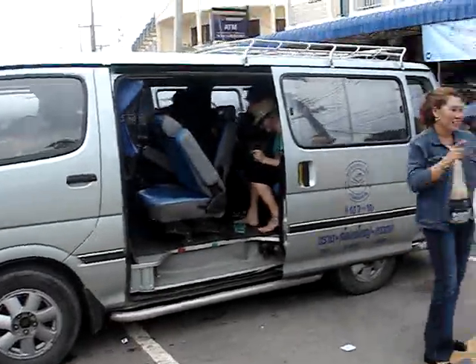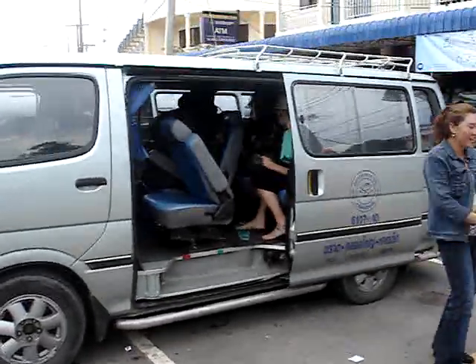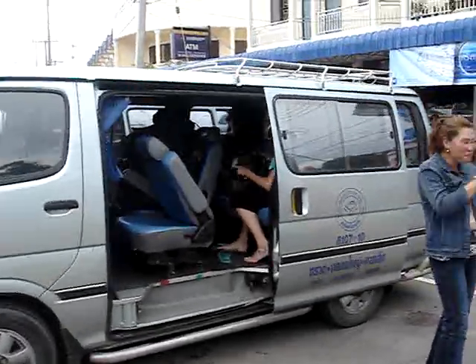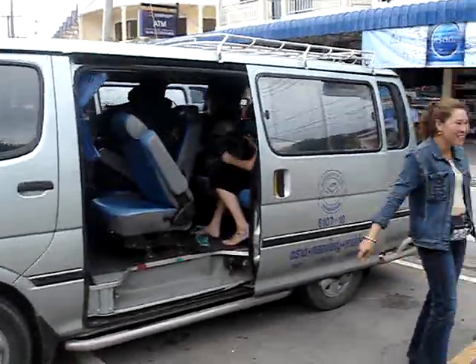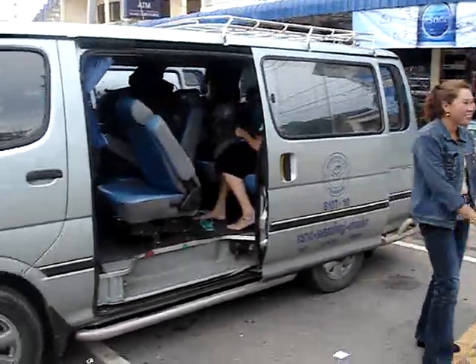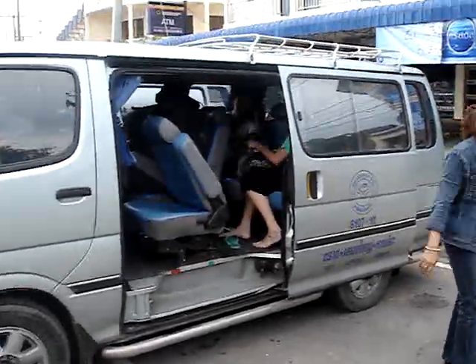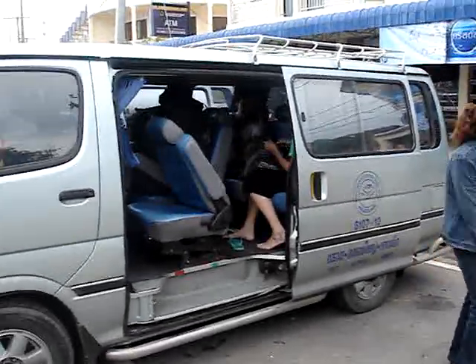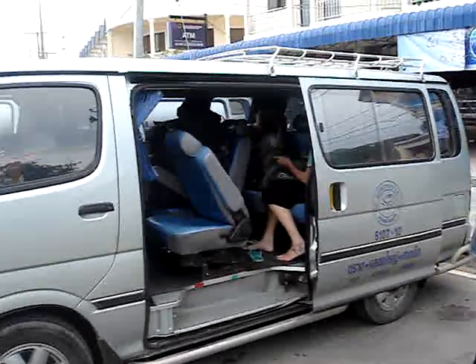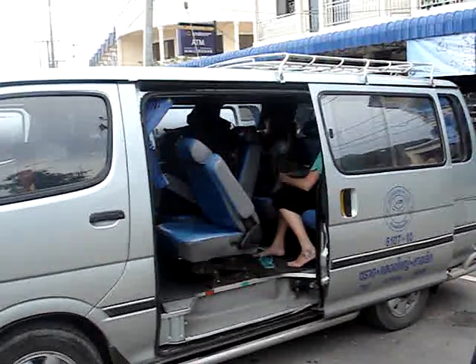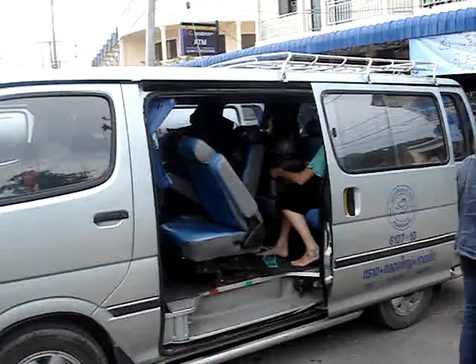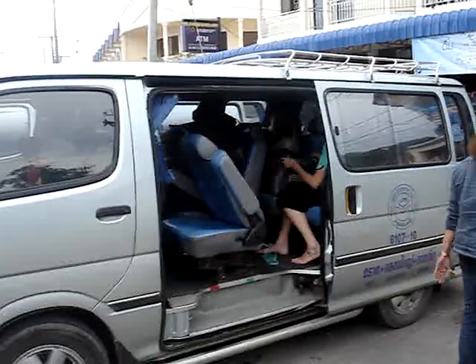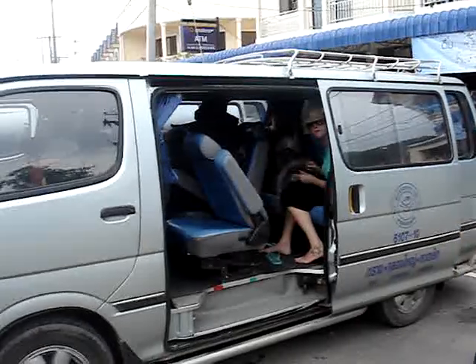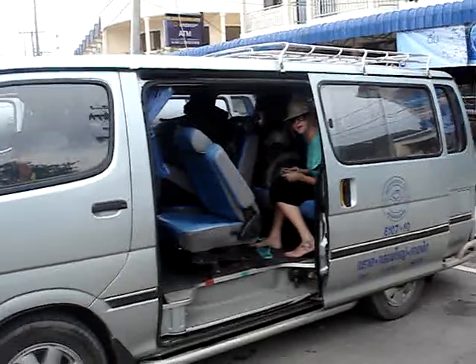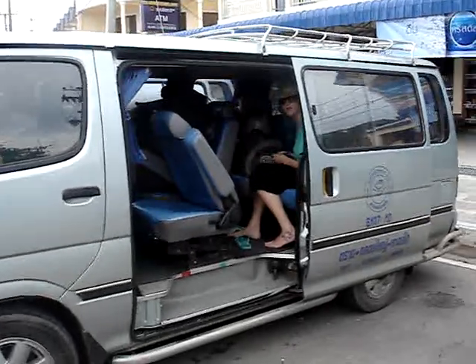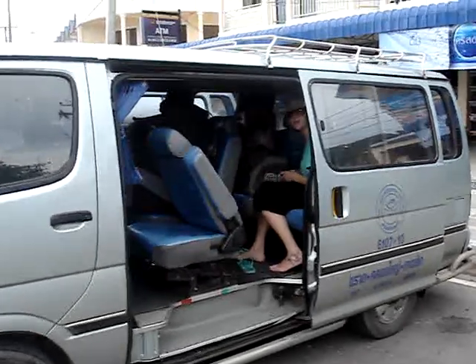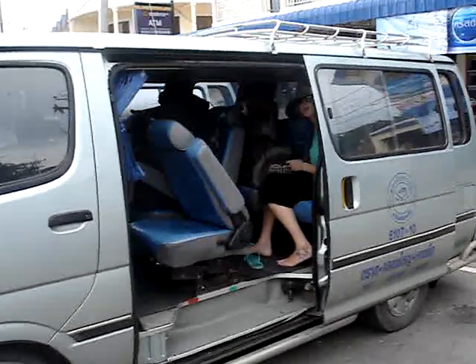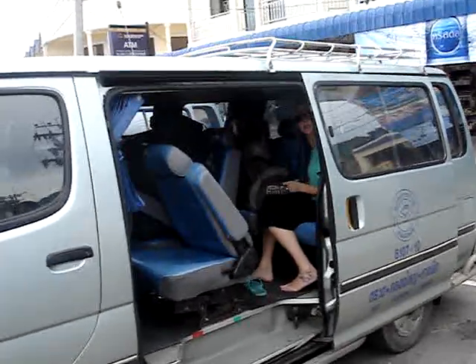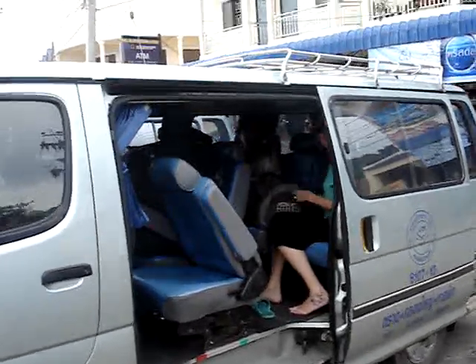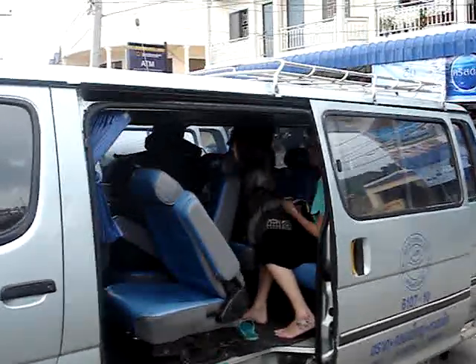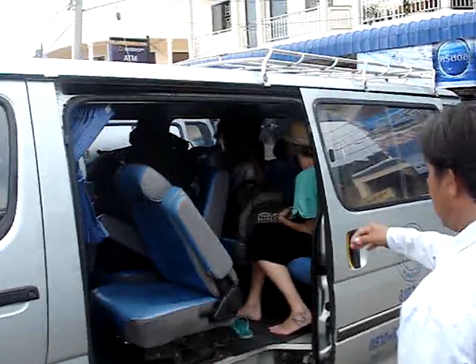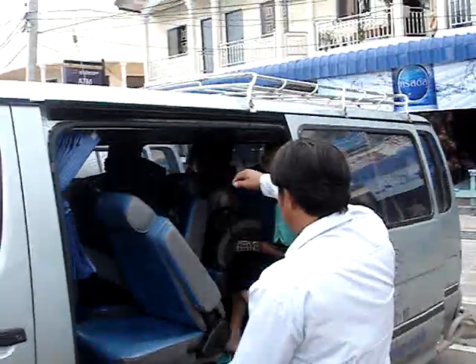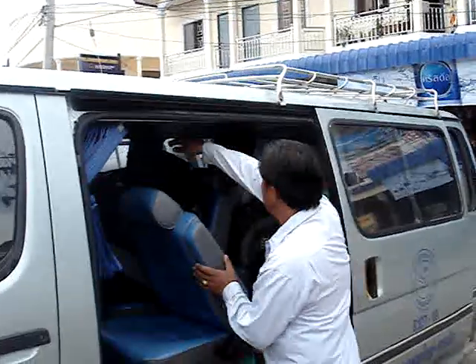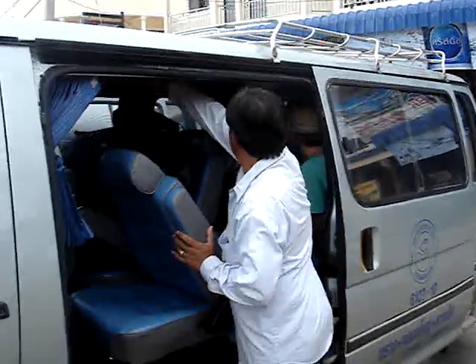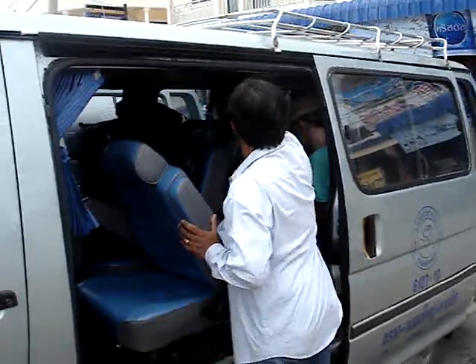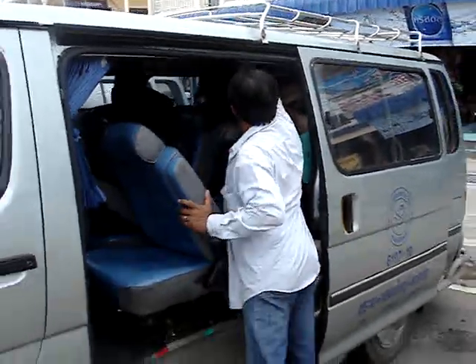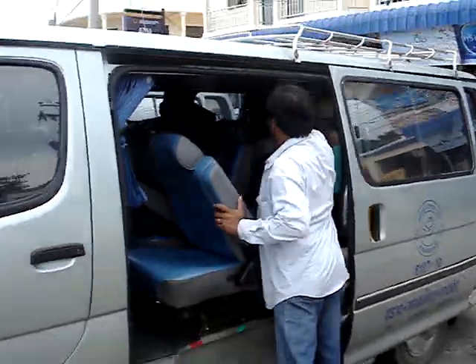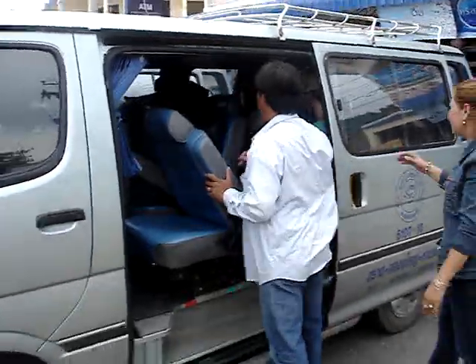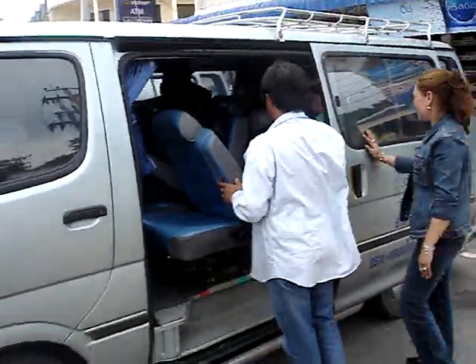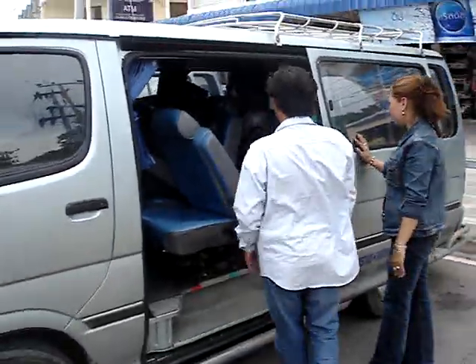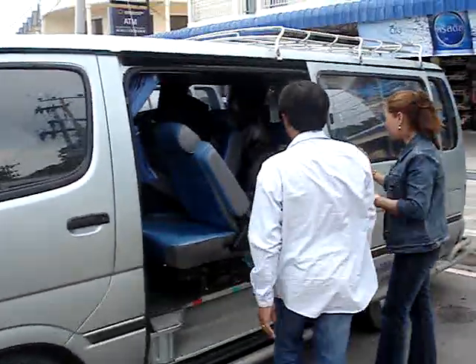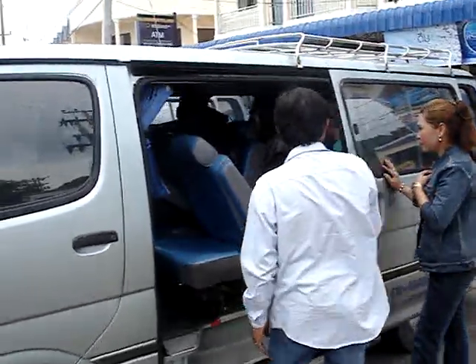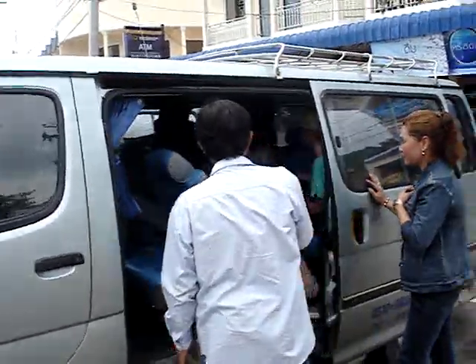These minivans will take you up to Trat and they'll cost you 120 baht. It's 90 kilometers, so it'll take you about 90 minutes to get there. Have a great trip and we'll see you out on the road at Chief Charlie's Hotels Asia.